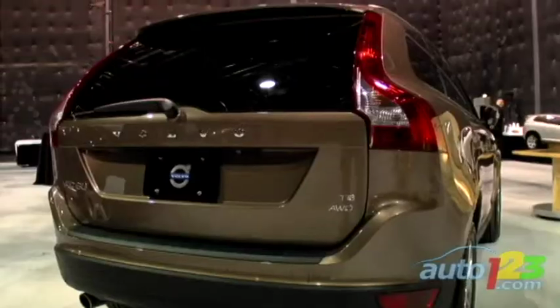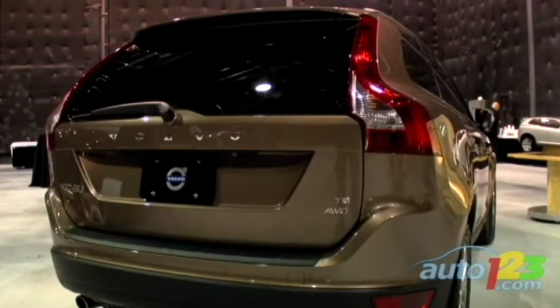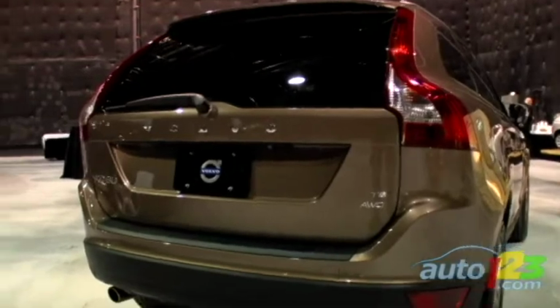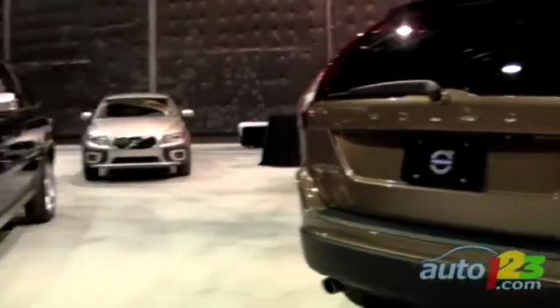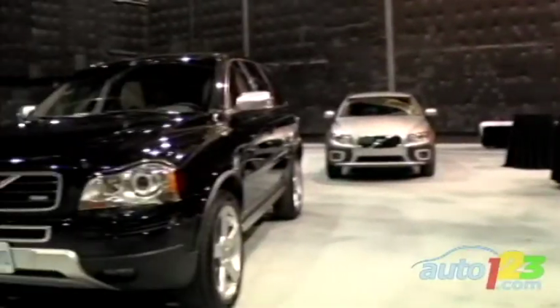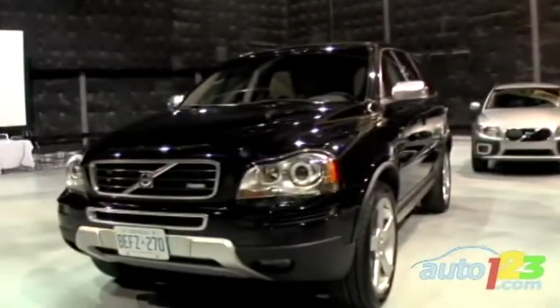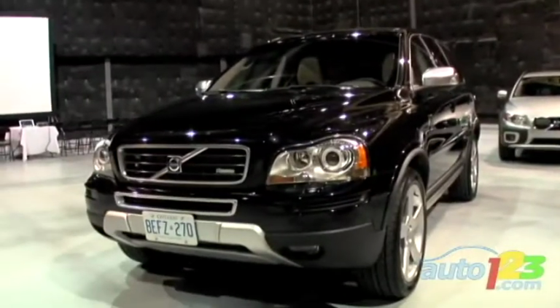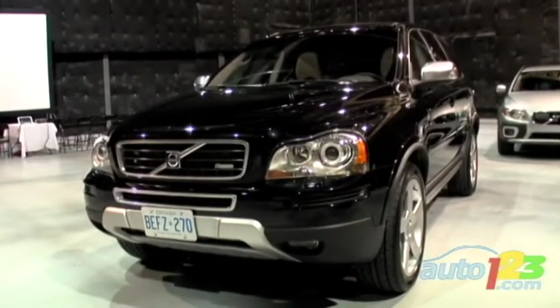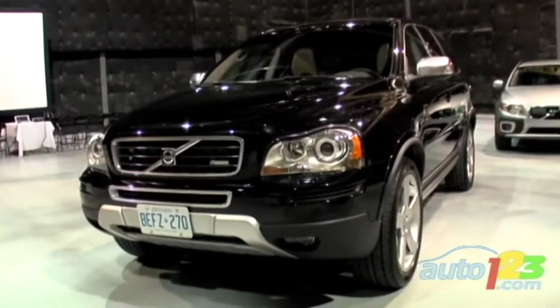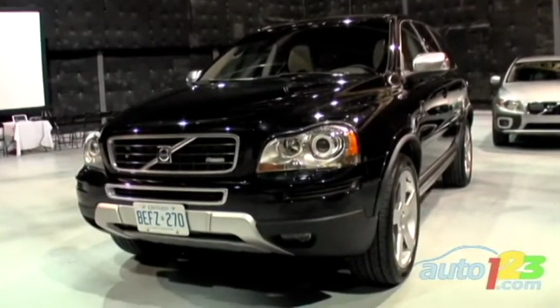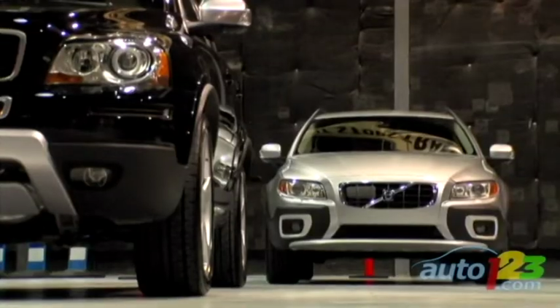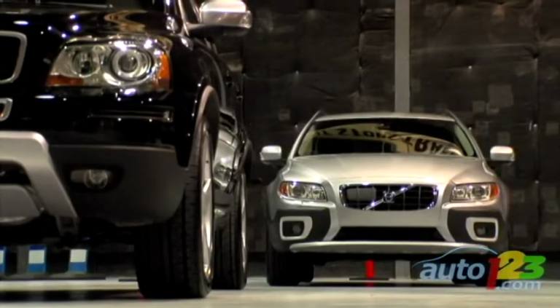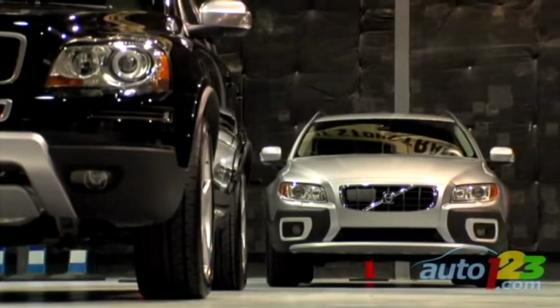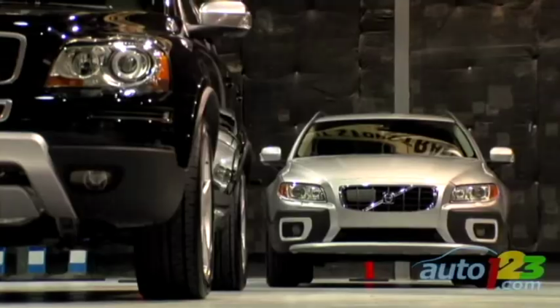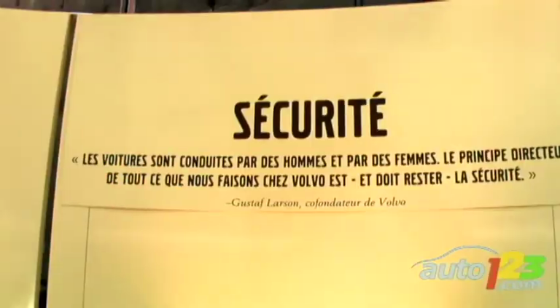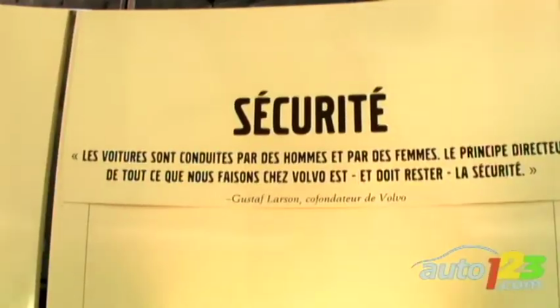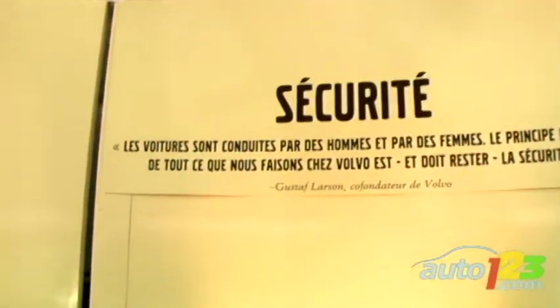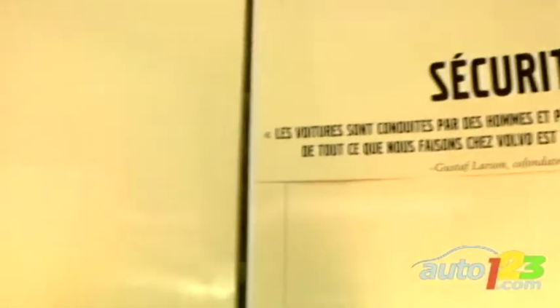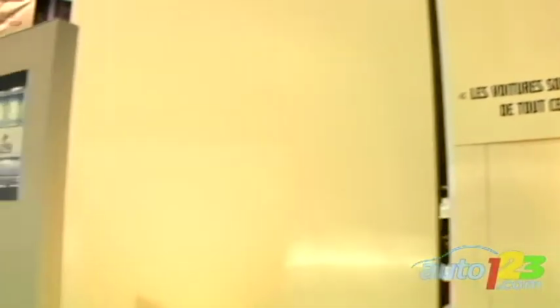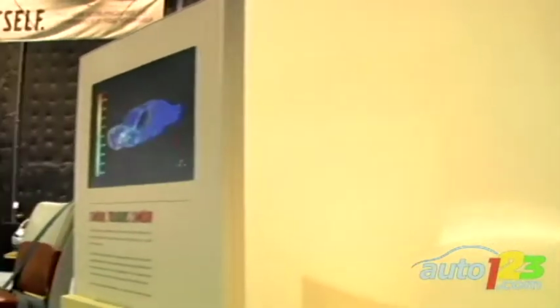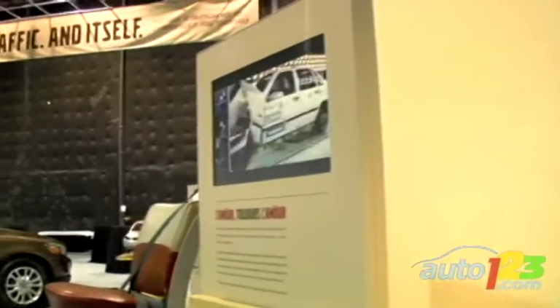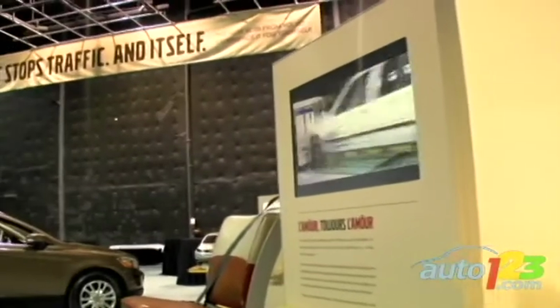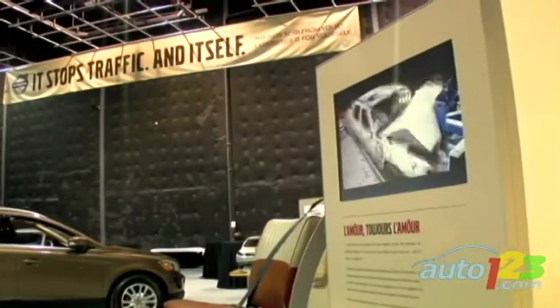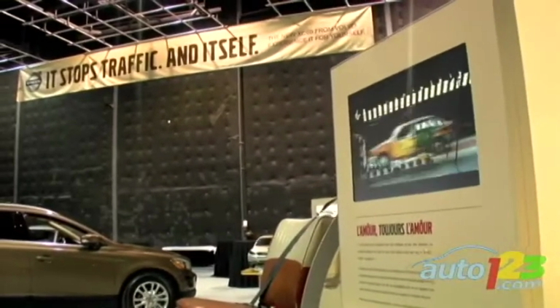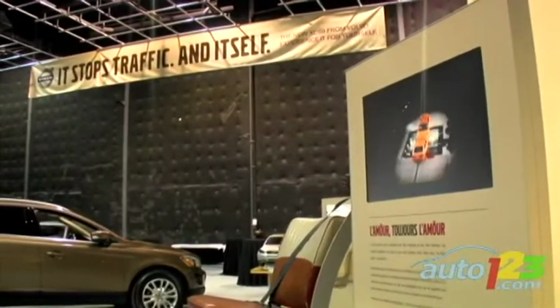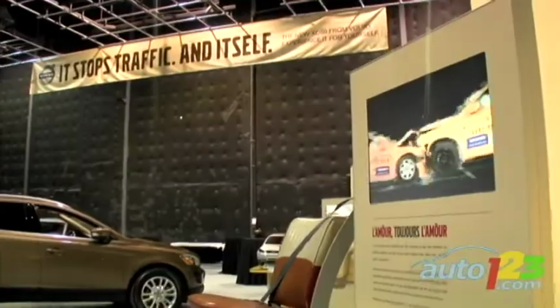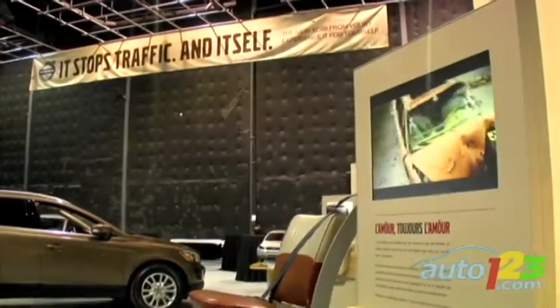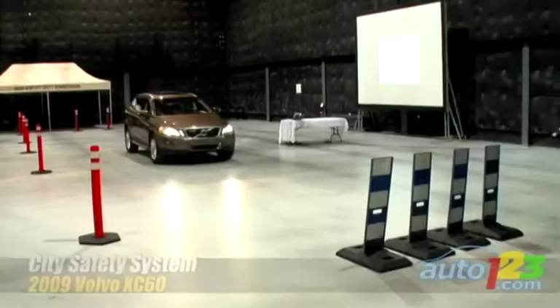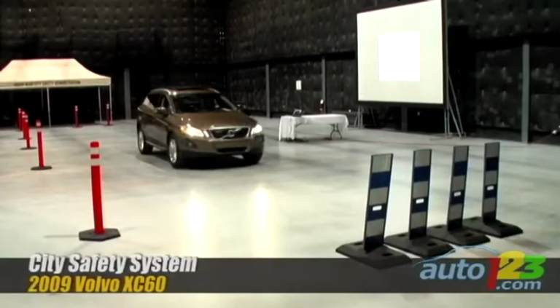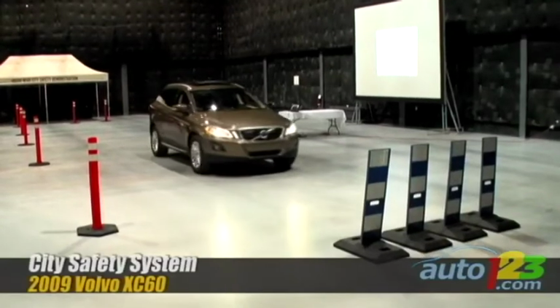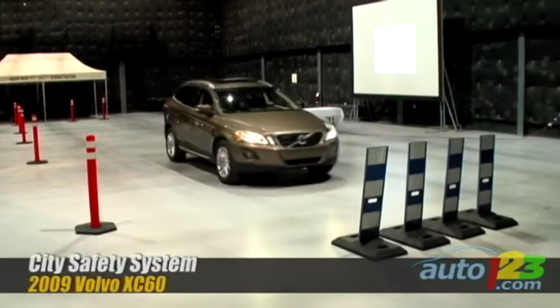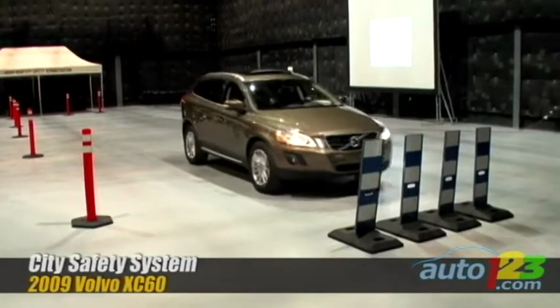City Safety works in daylight as well as in darkness, but it cannot eliminate all risks of collision. If you happen to be distracted while driving a Volvo XC60 at low speed, City Safety may become your guardian angel.